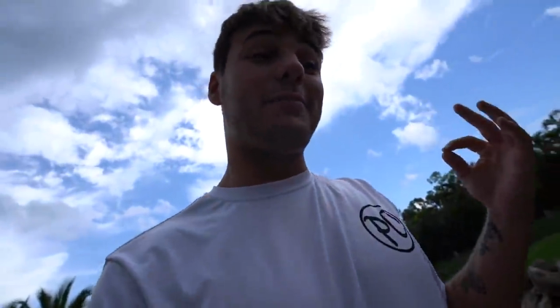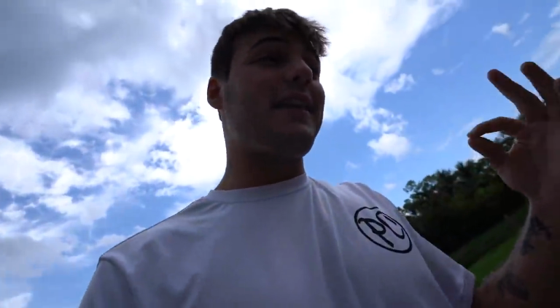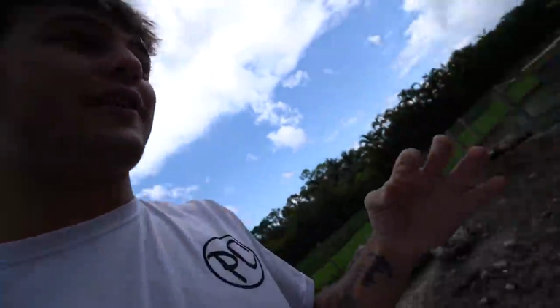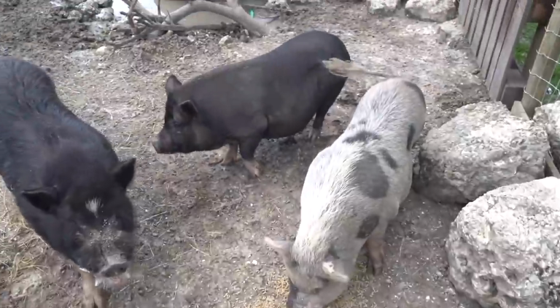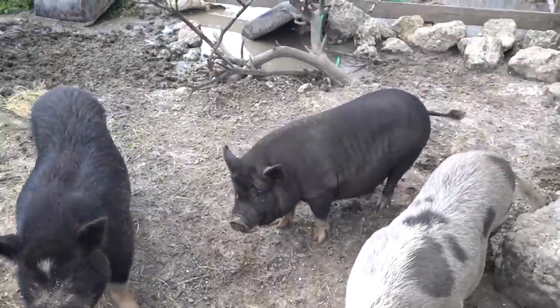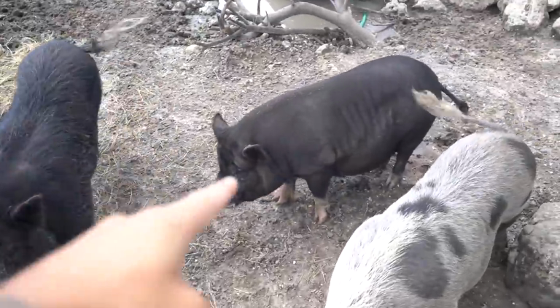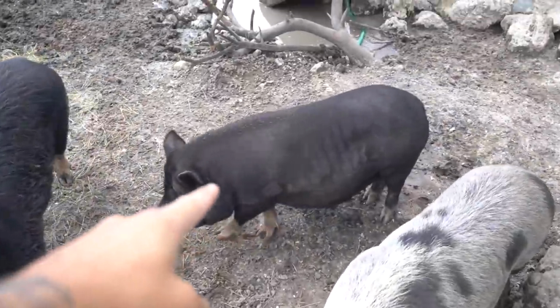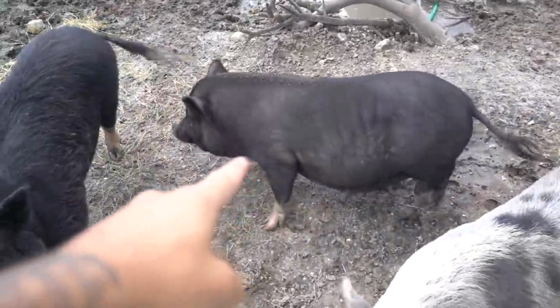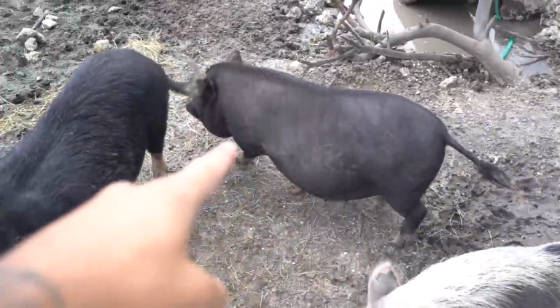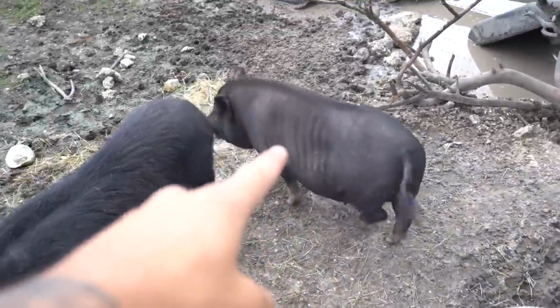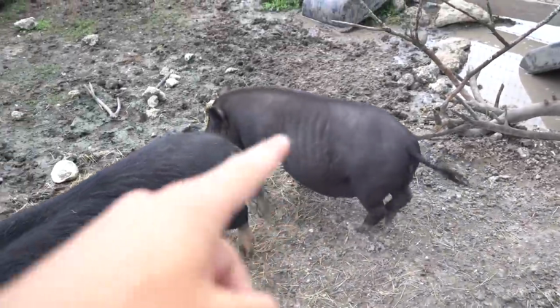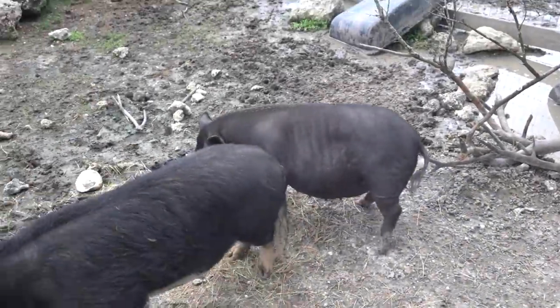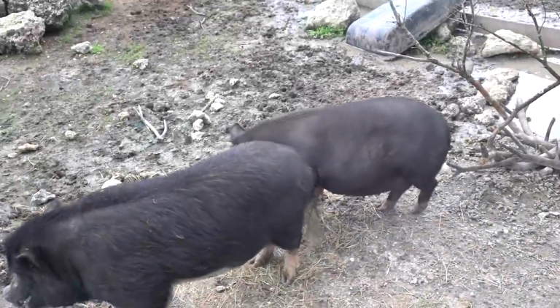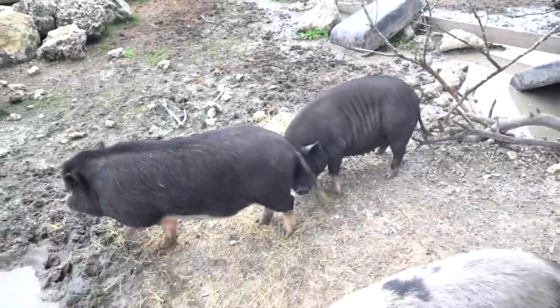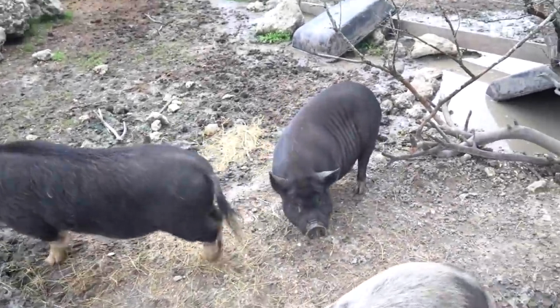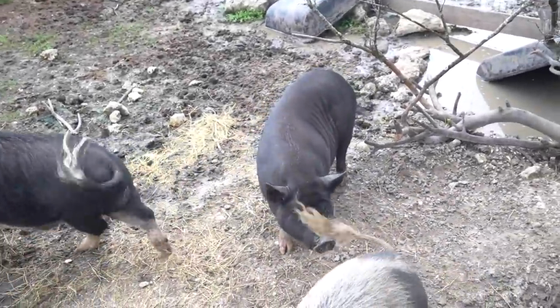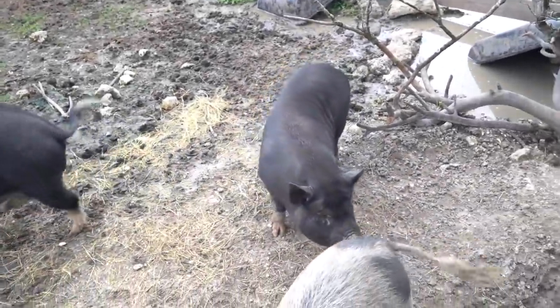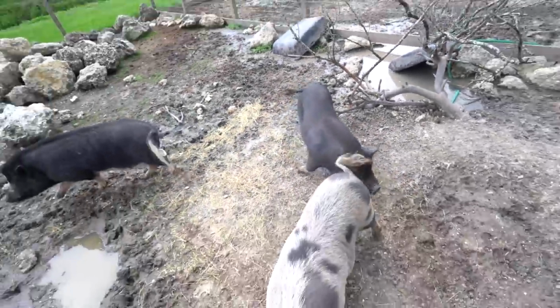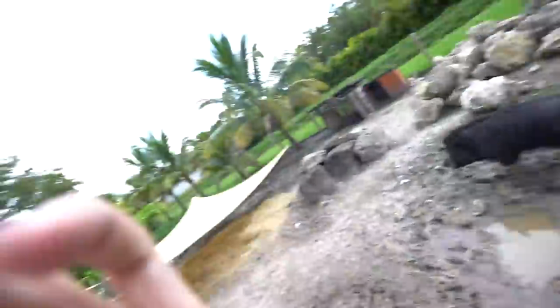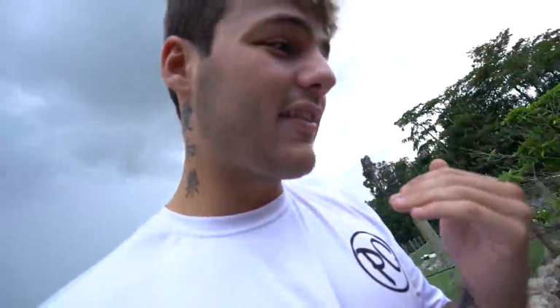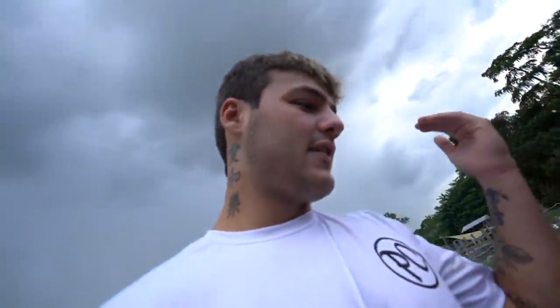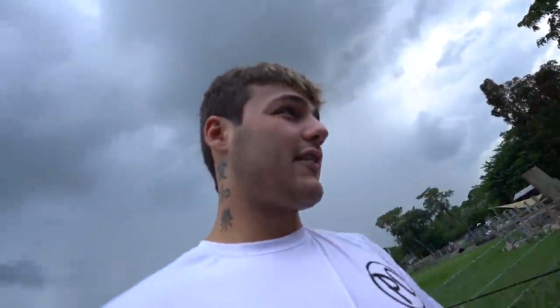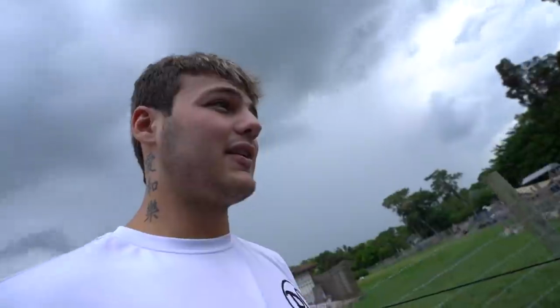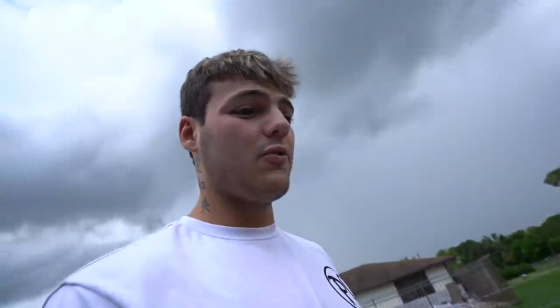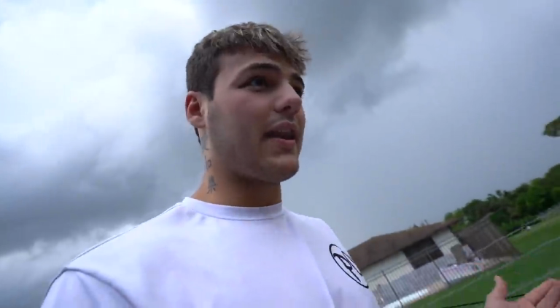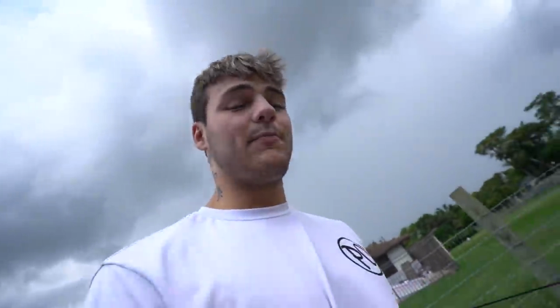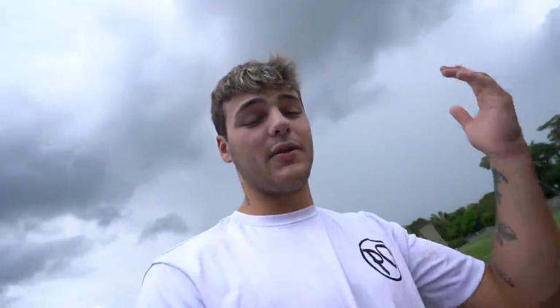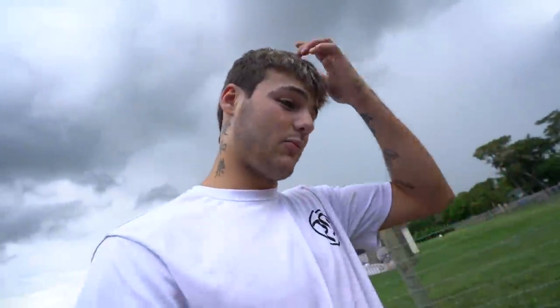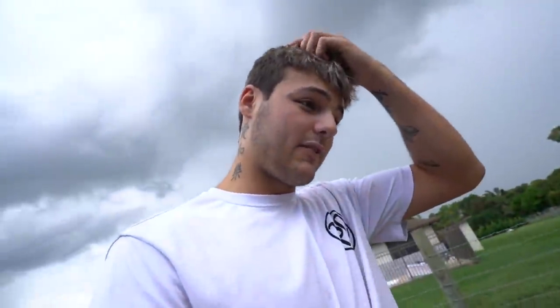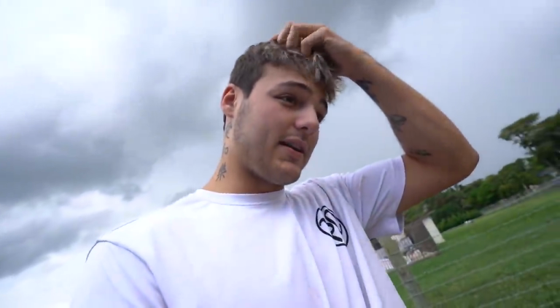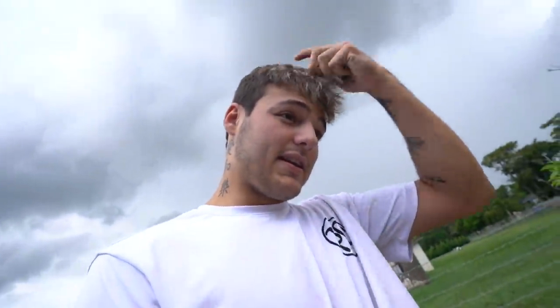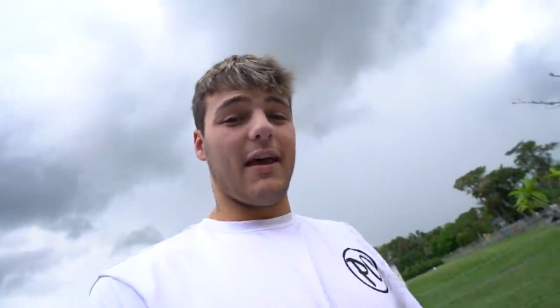I honestly believe this girl right here is pregnant. Her belly's shaped as if she is, and if that's the case she has something to bed in. I don't need any more pigs, but things happen.